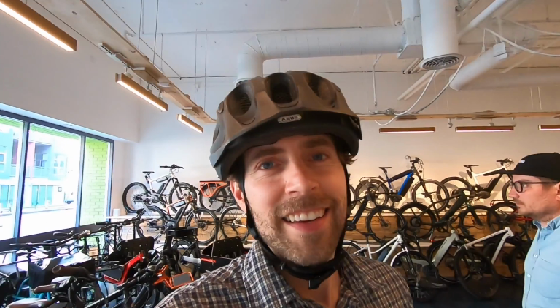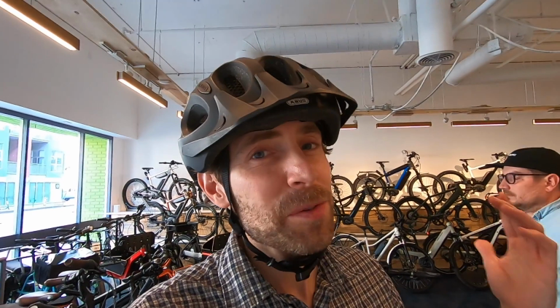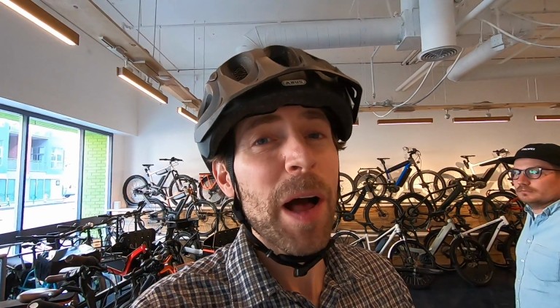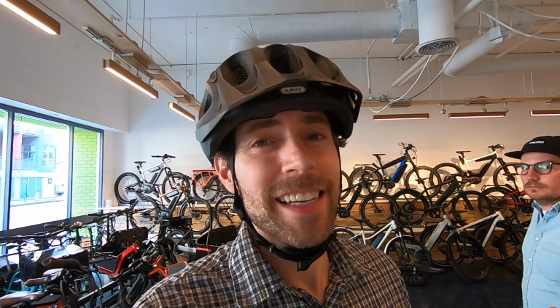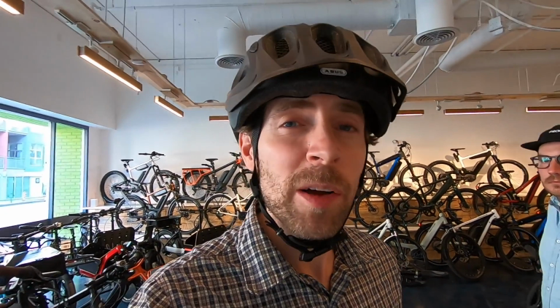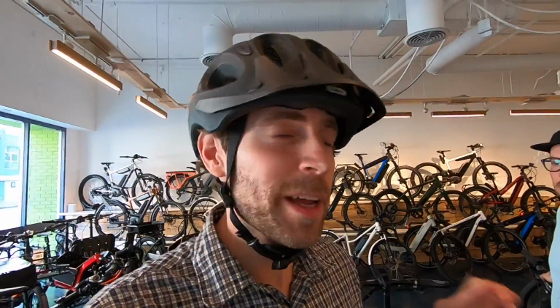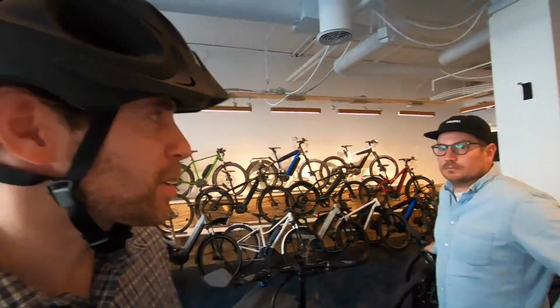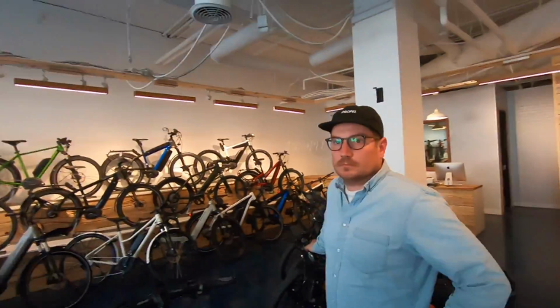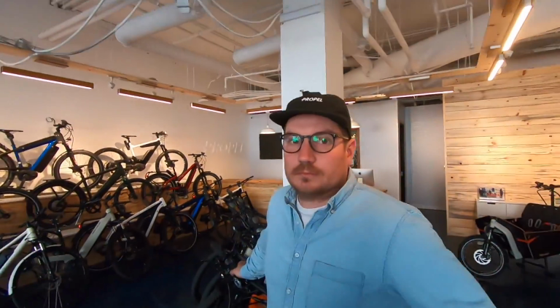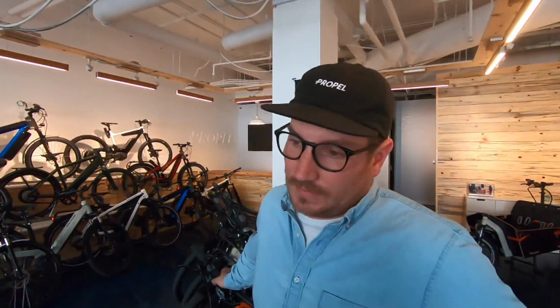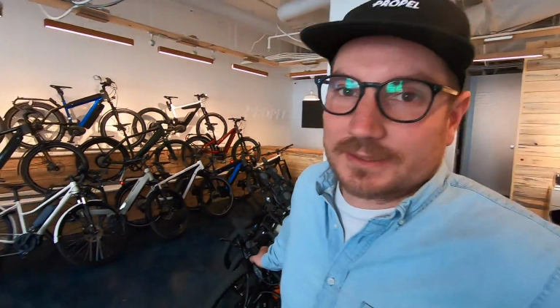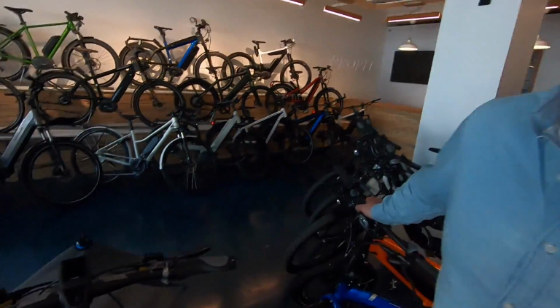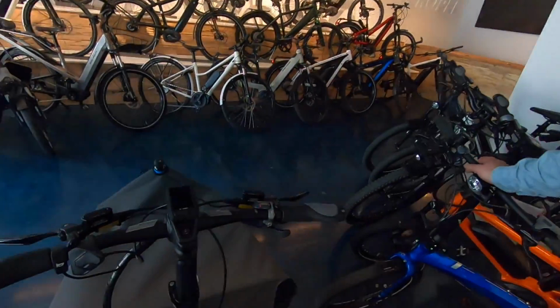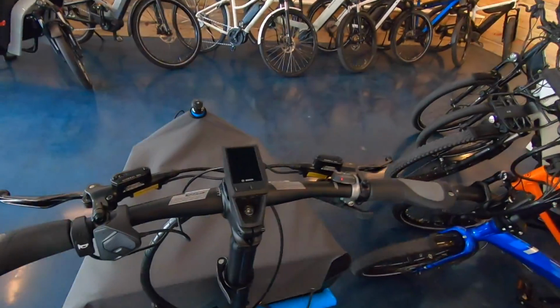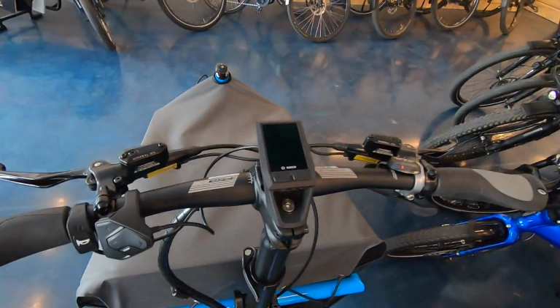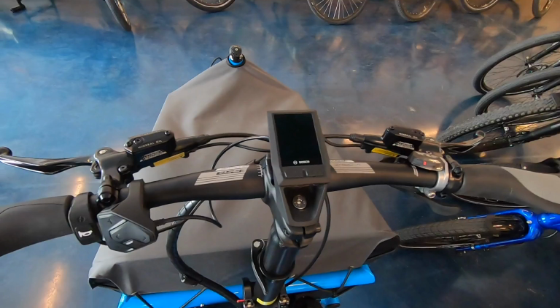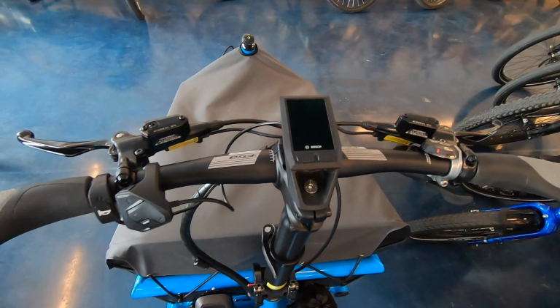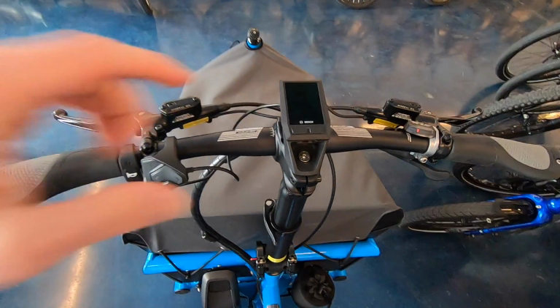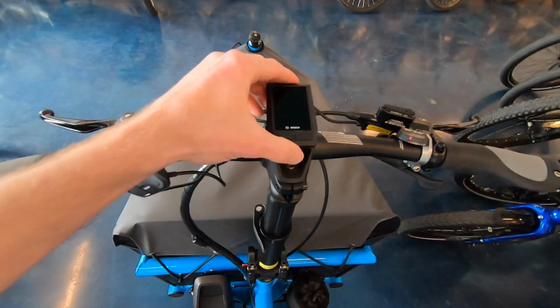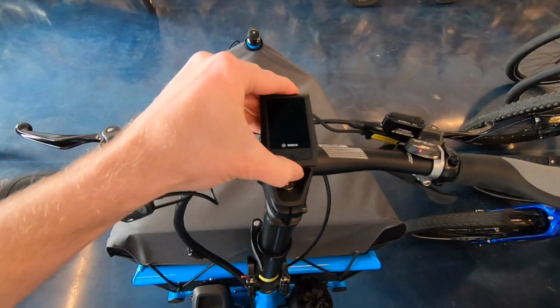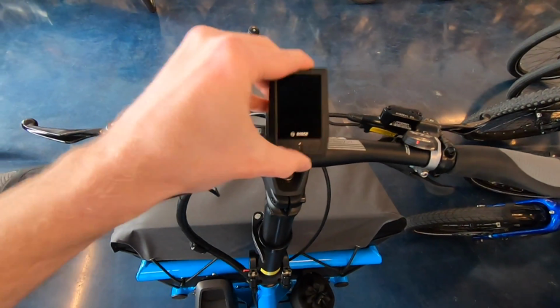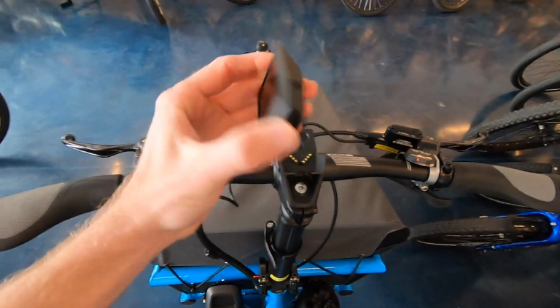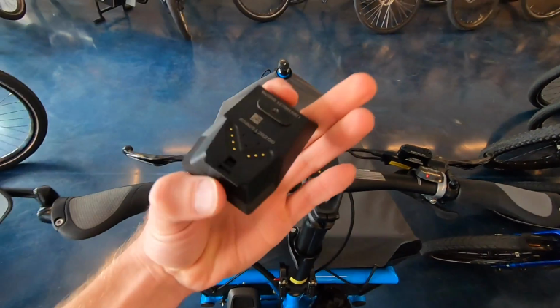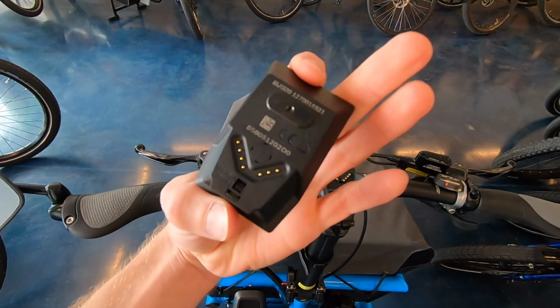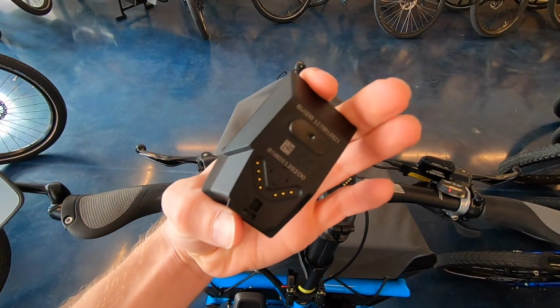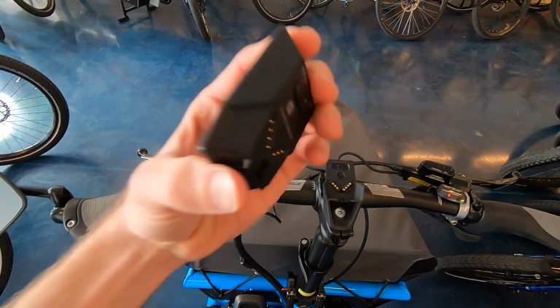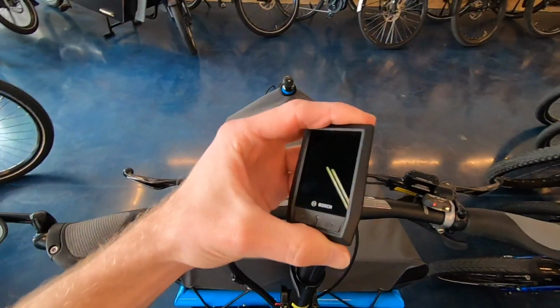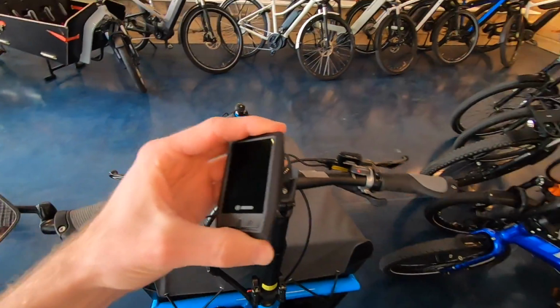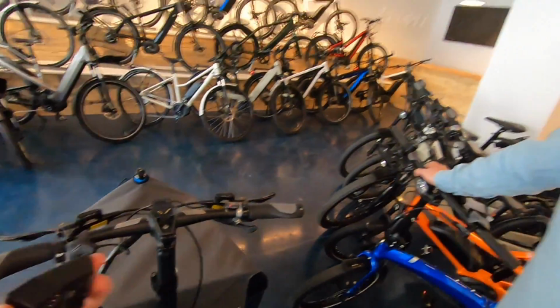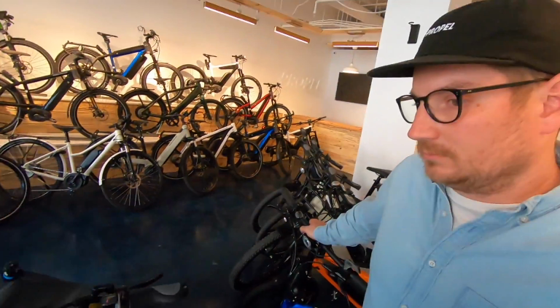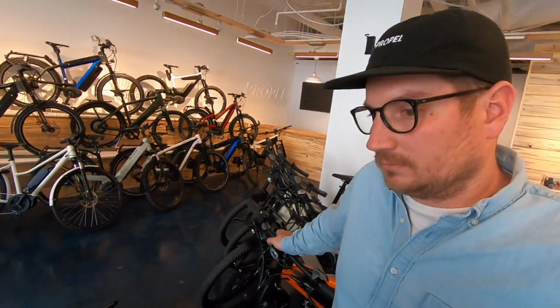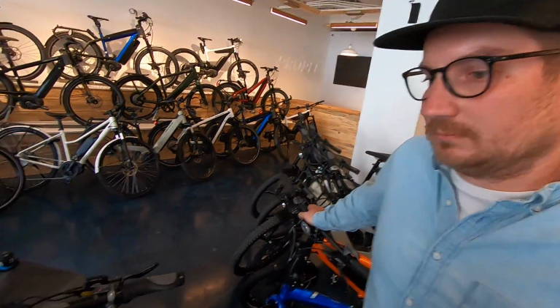Hey guys, we're at Propel Bikes in Long Beach. I'm getting some special help here from Chris. We wanted to go in depth with the new Kiox display panel. This thing is awesome — not only is it removable, but it's magnetically connected, and I've been seeing this on a lot of the higher-end mountain bikes.